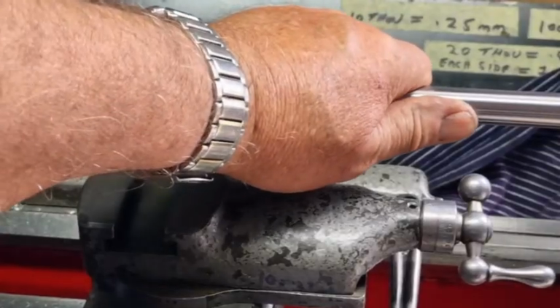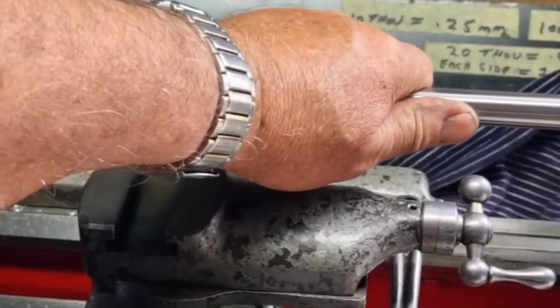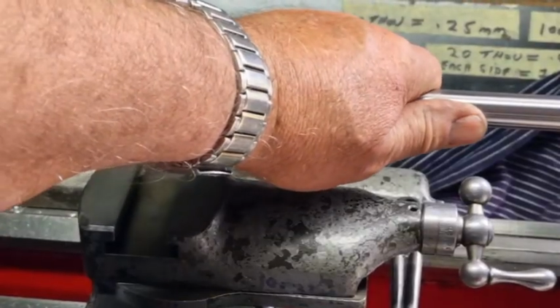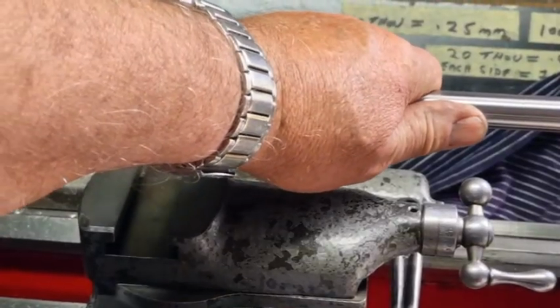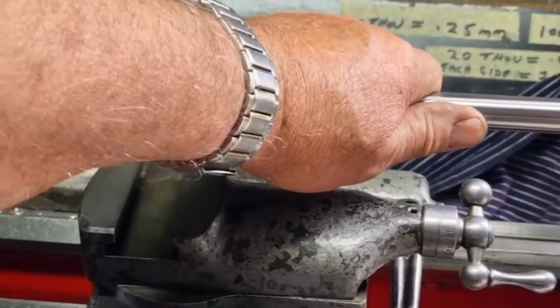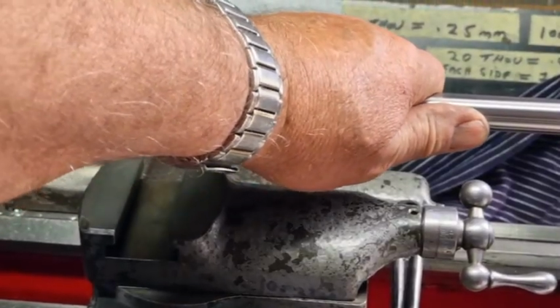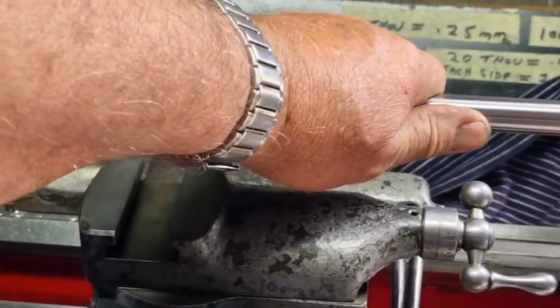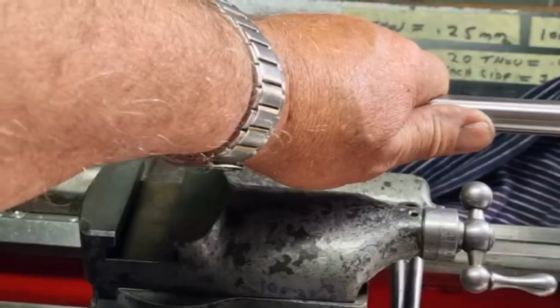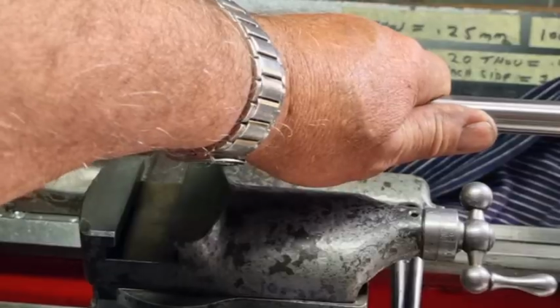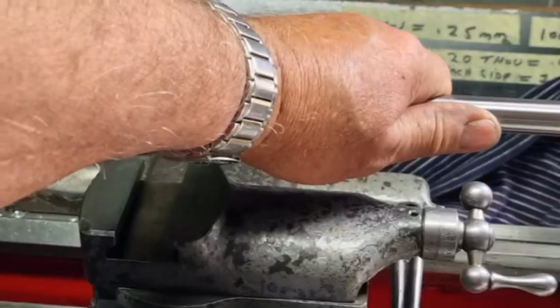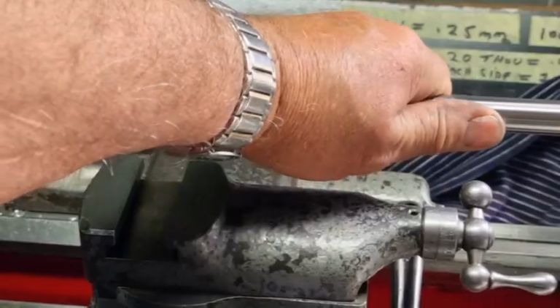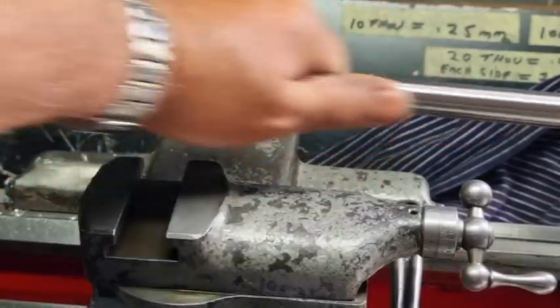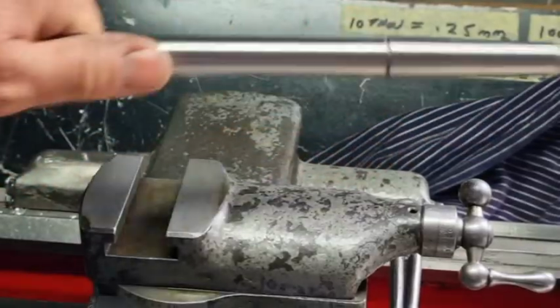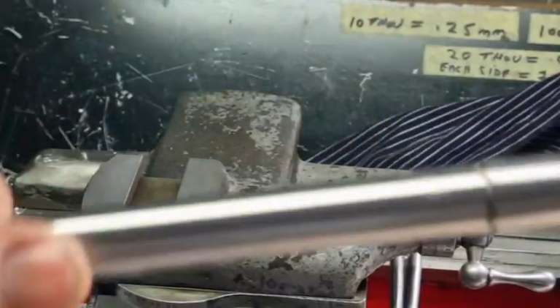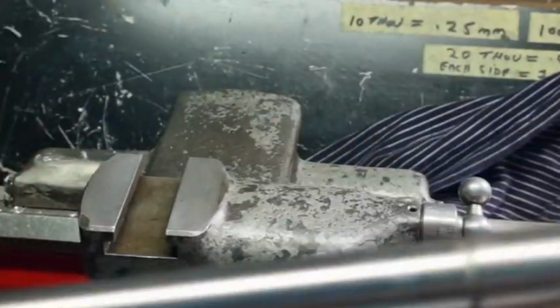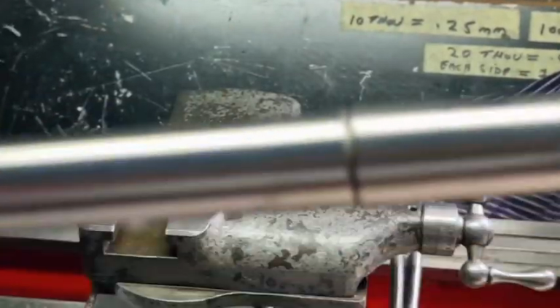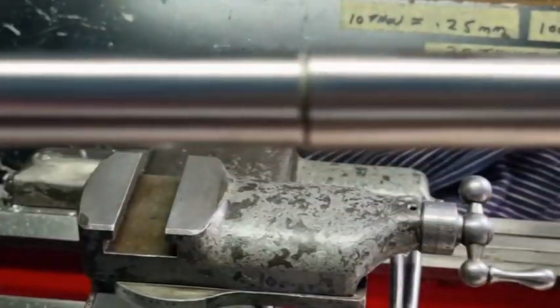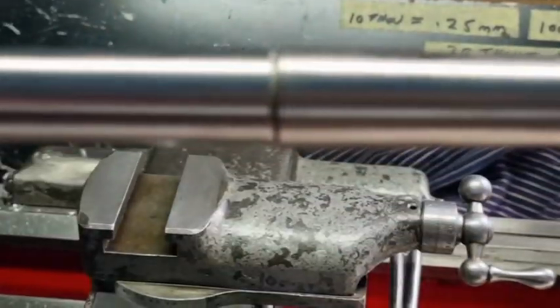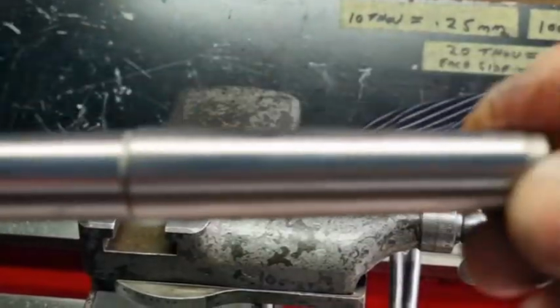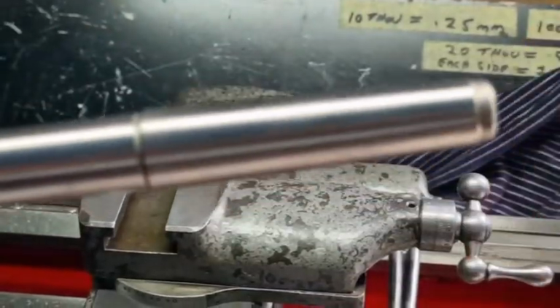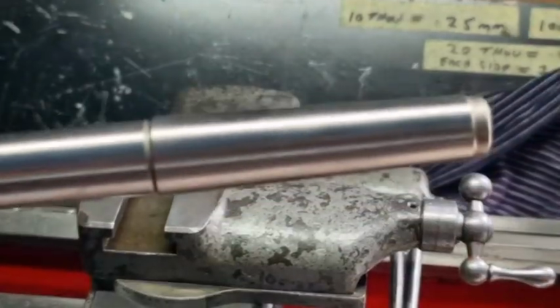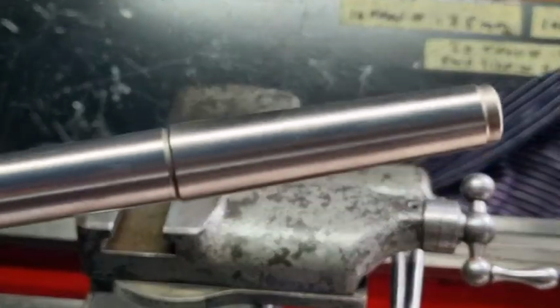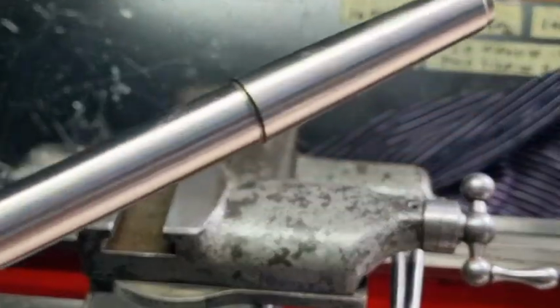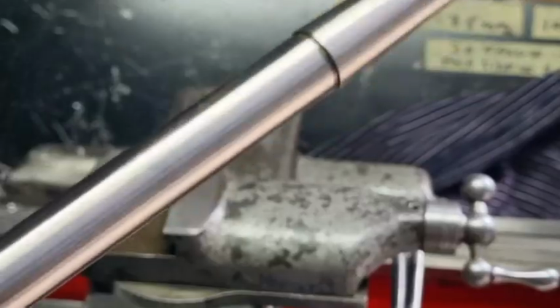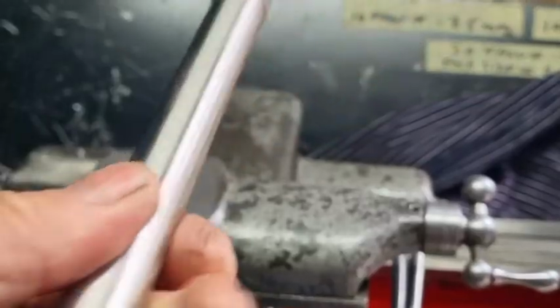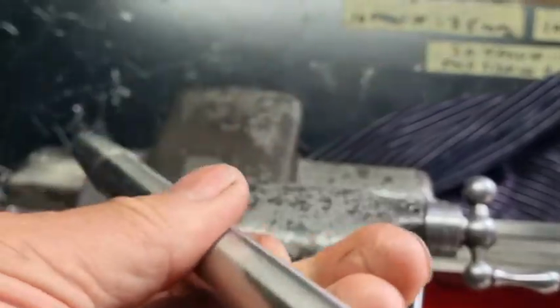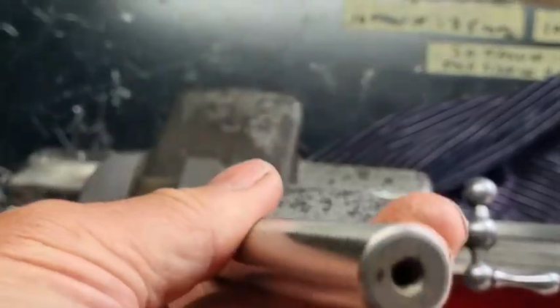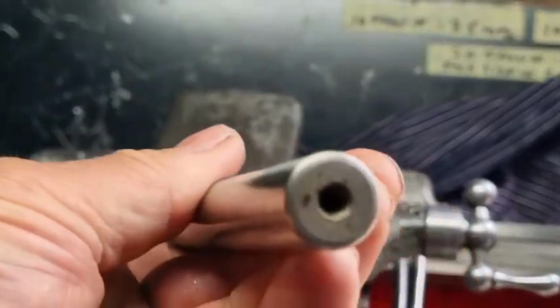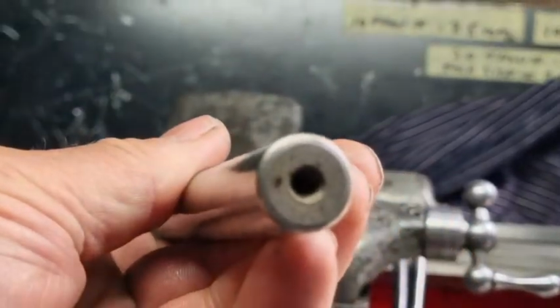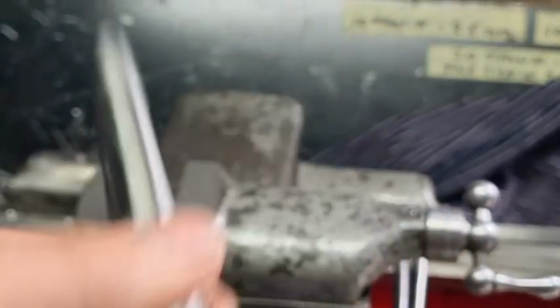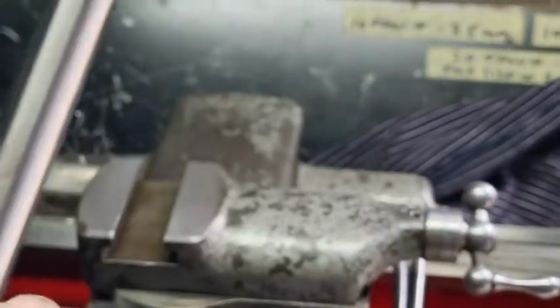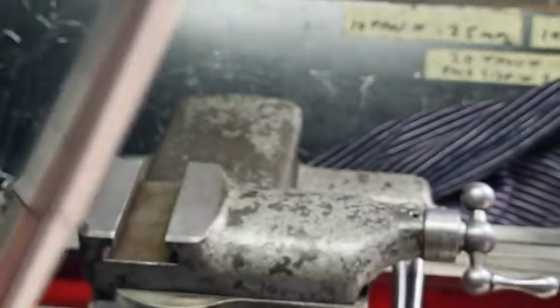I'll just wind it back out — there's the Morse taper there, you can see that. Live center at each end.